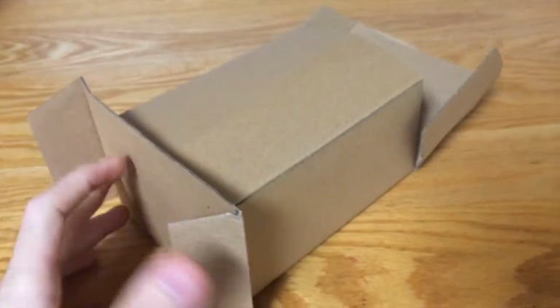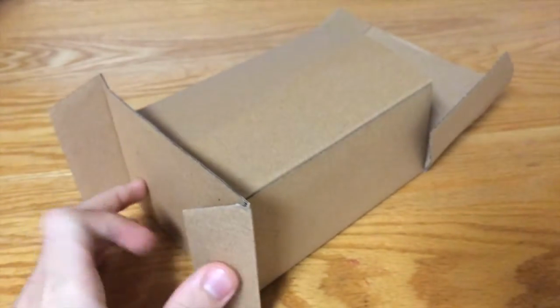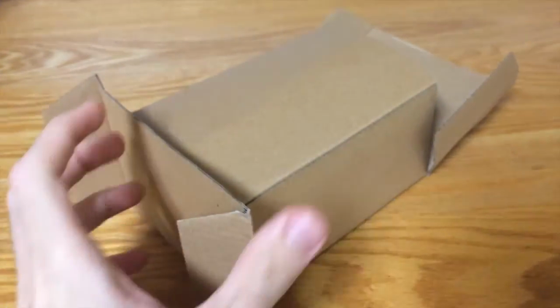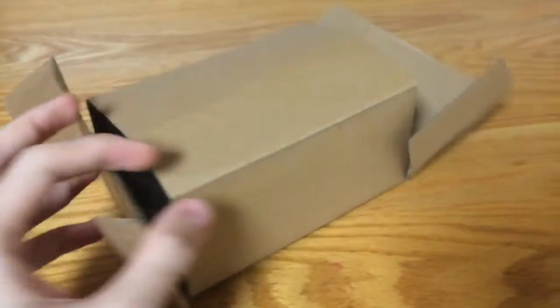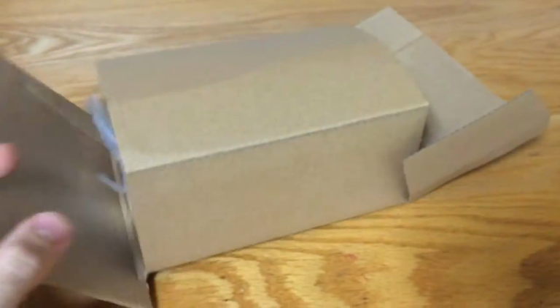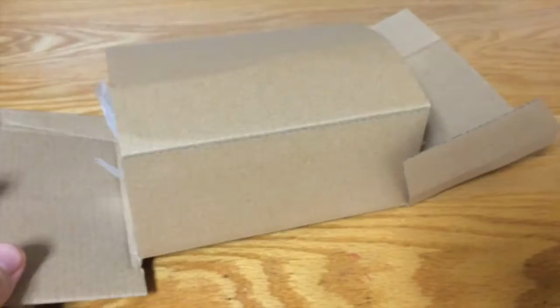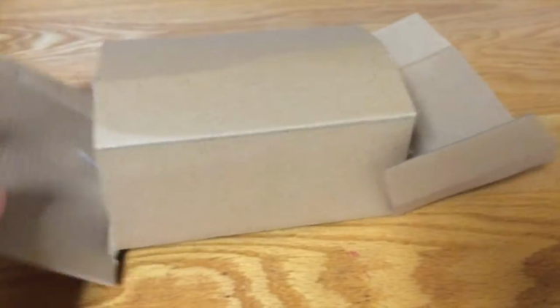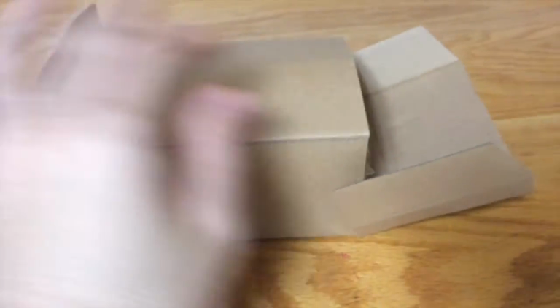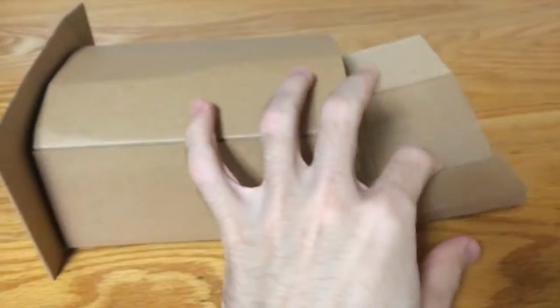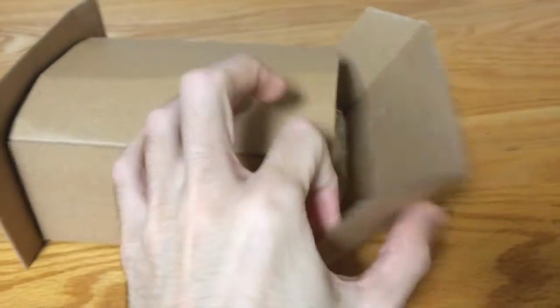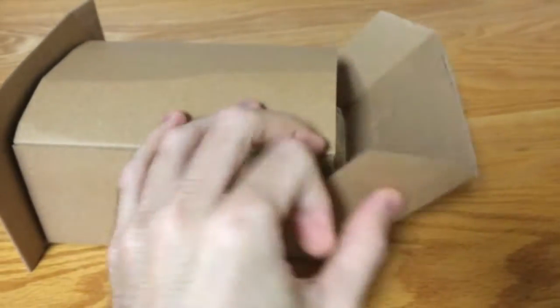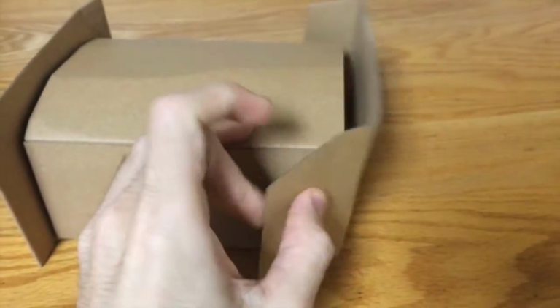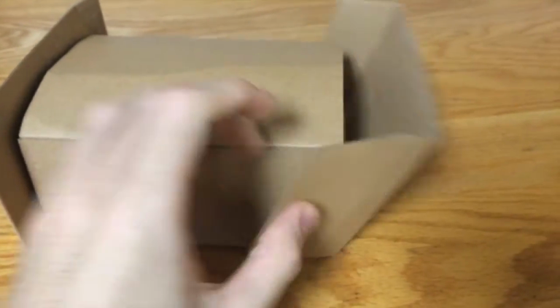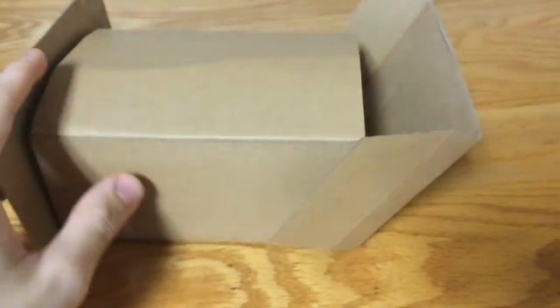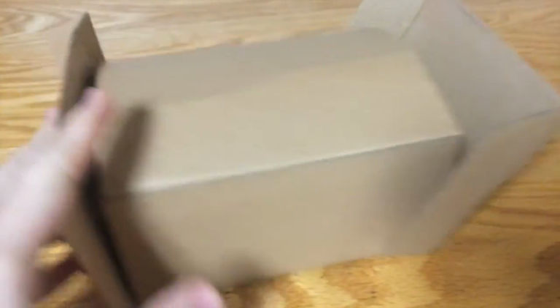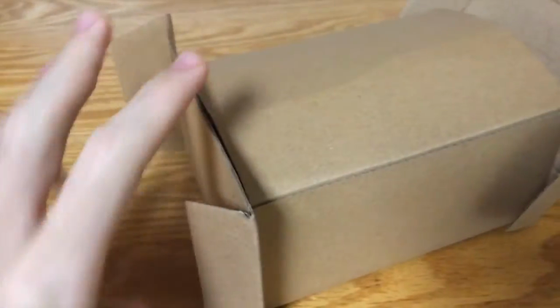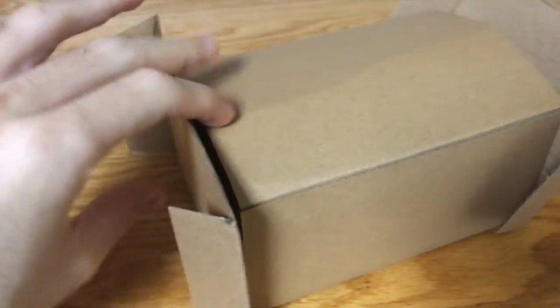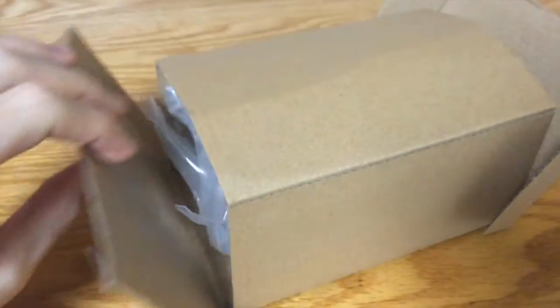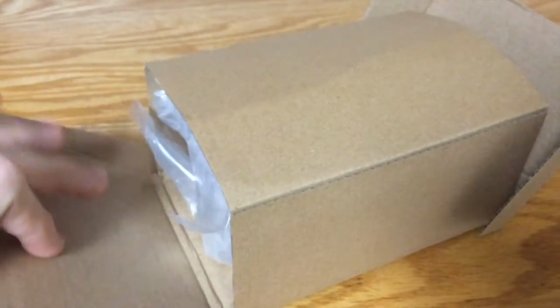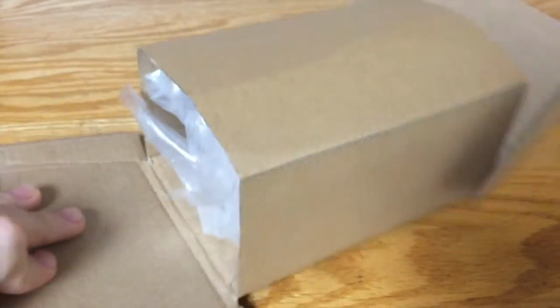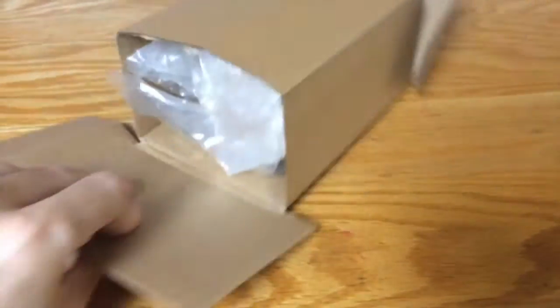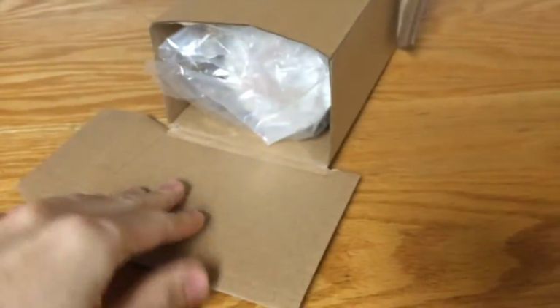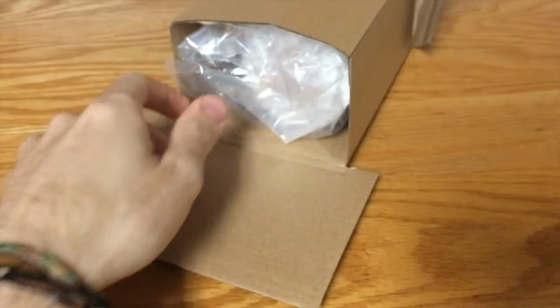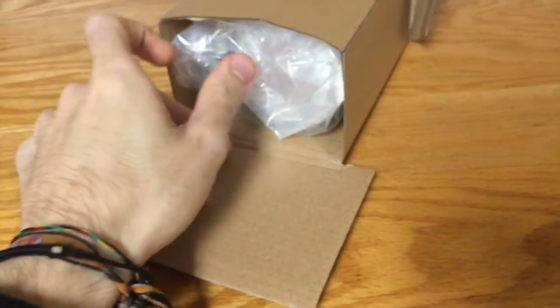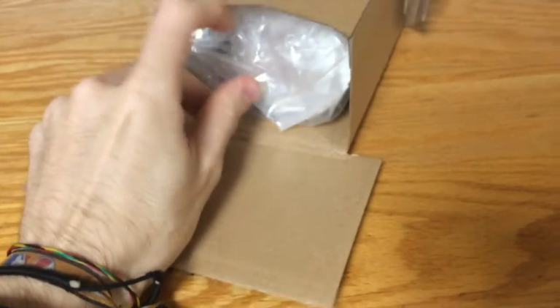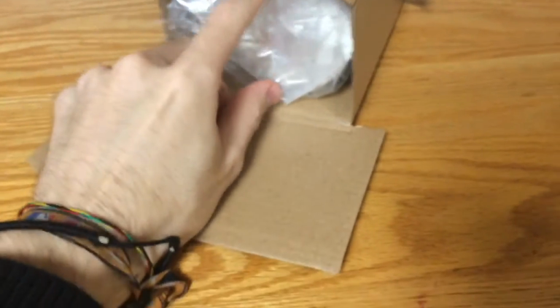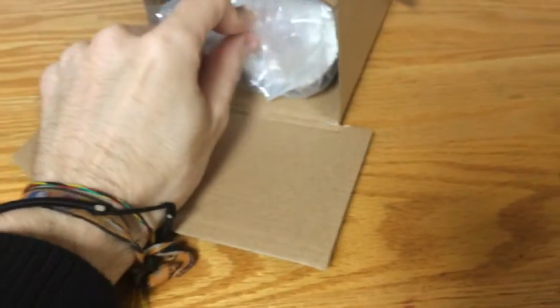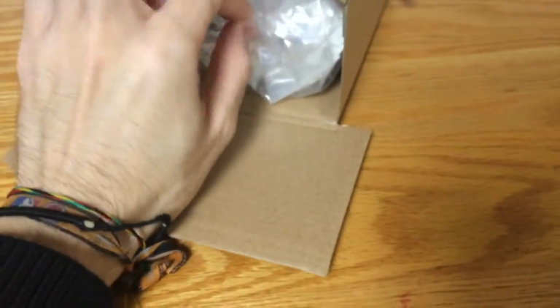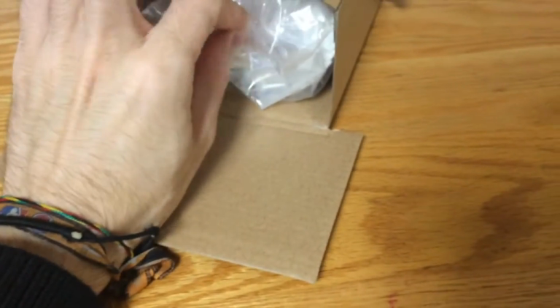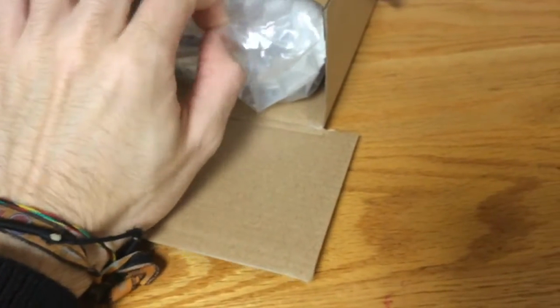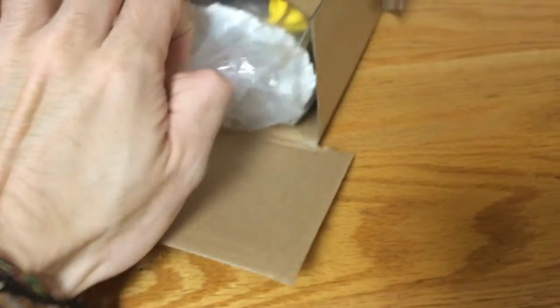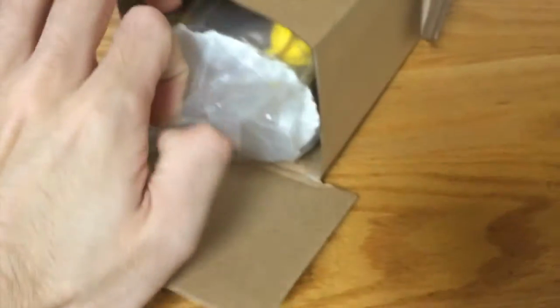The figure comes in this cardboard insert. It's all made of cardboard, and I think you can pull it out.